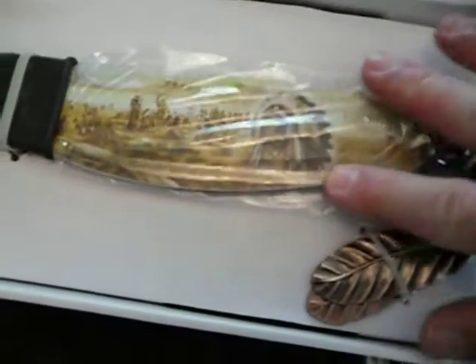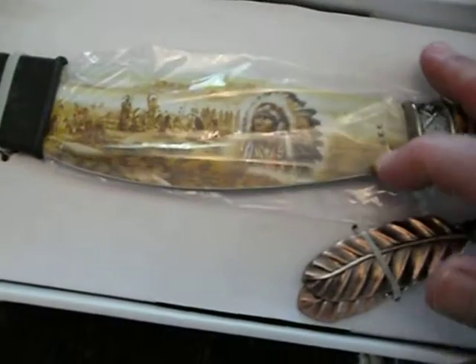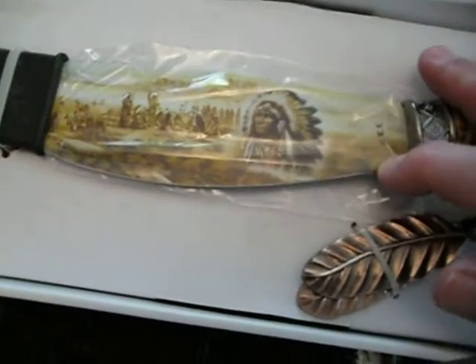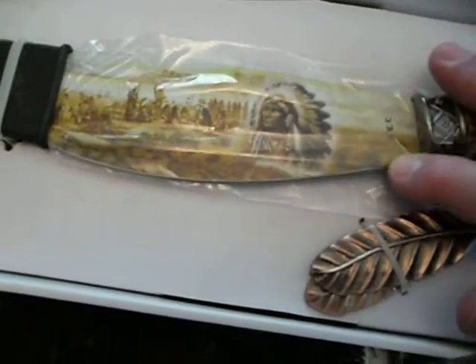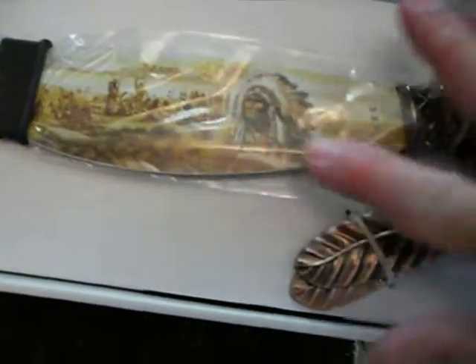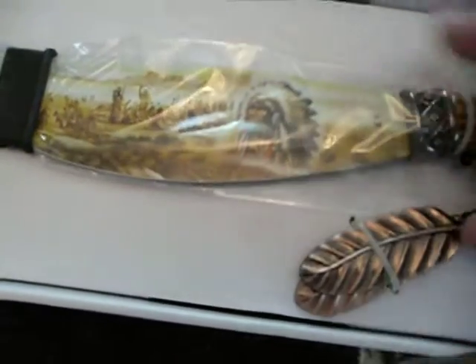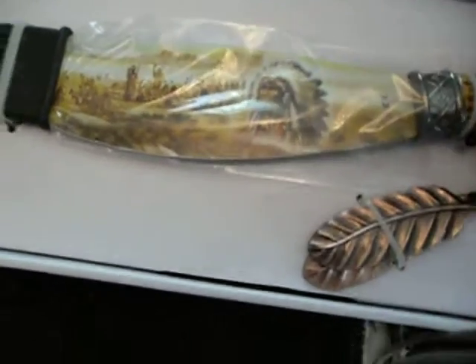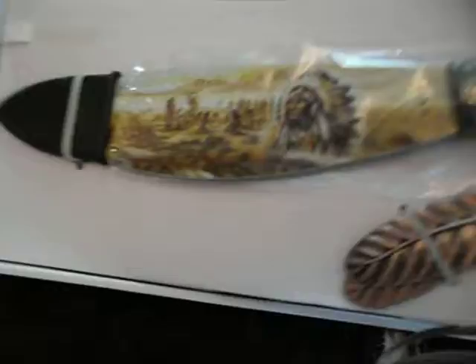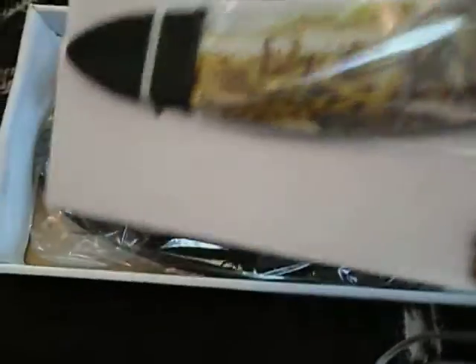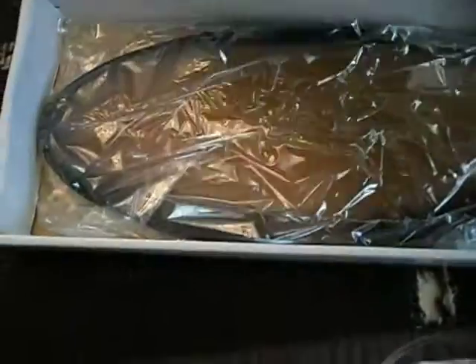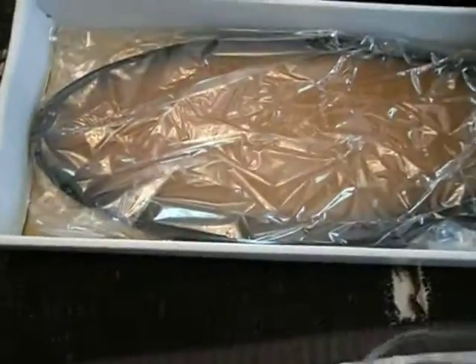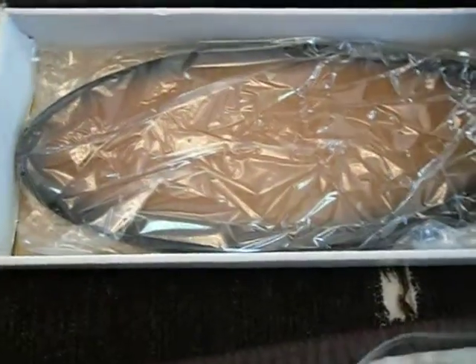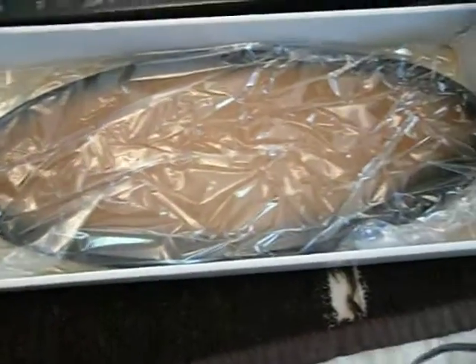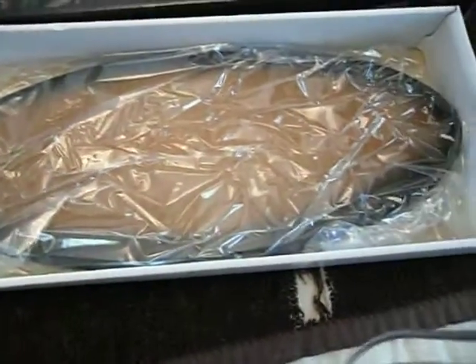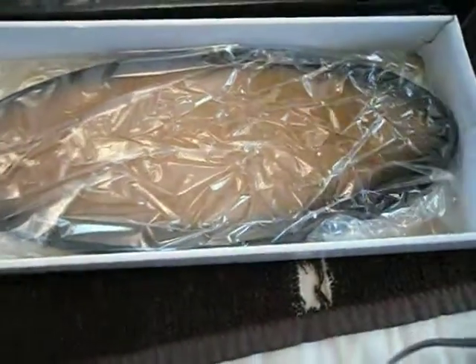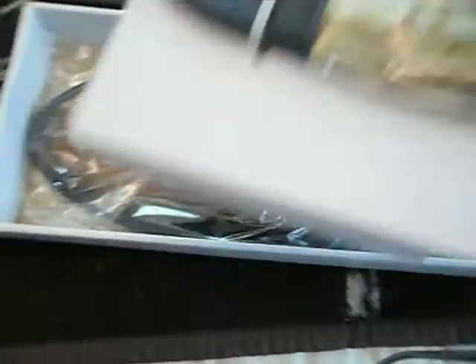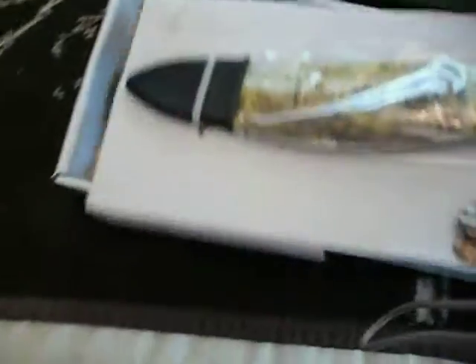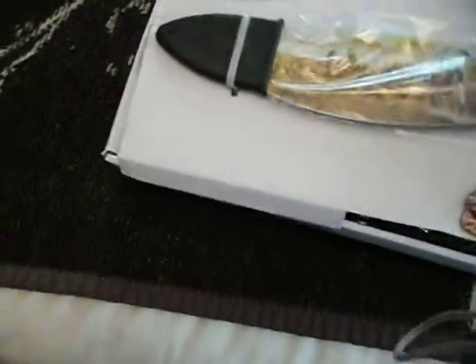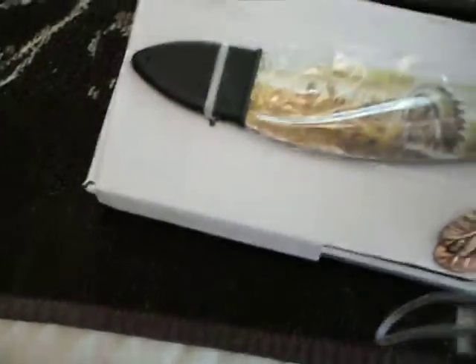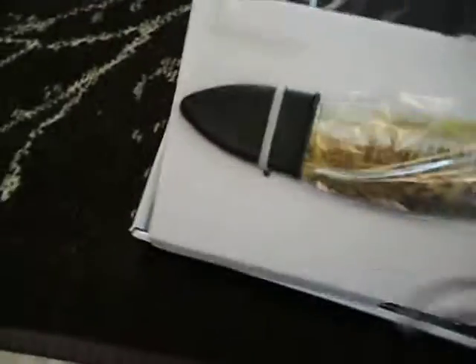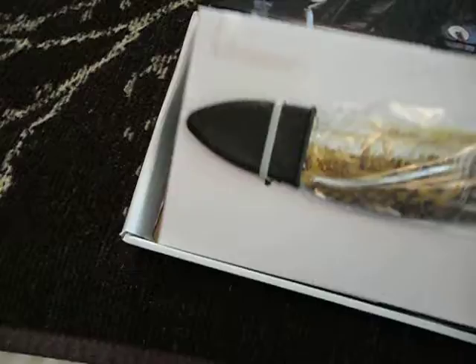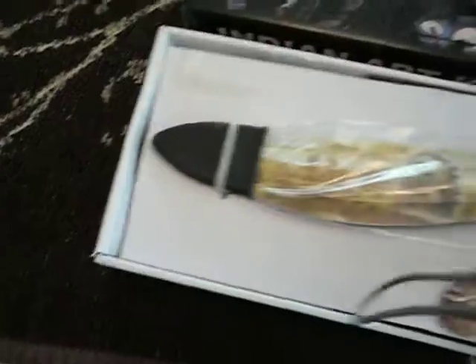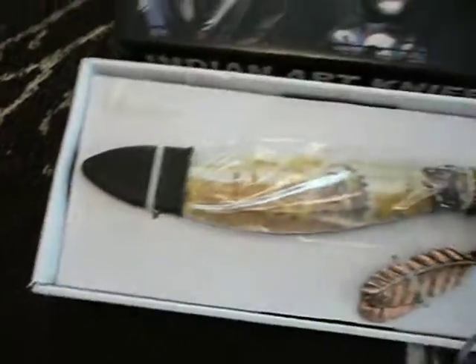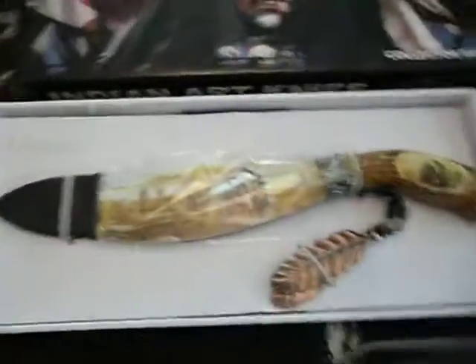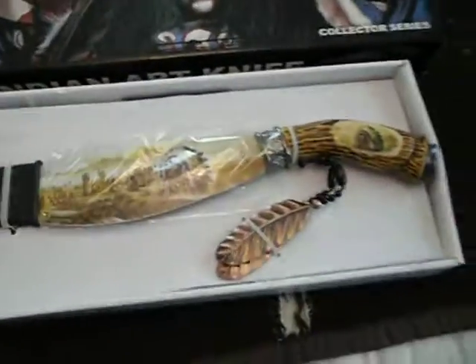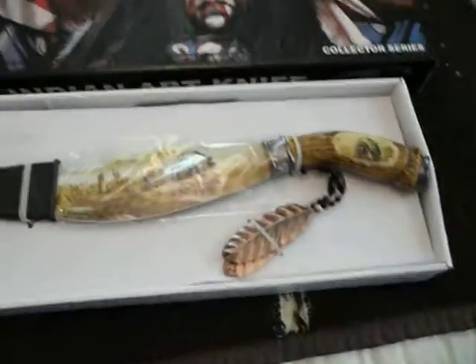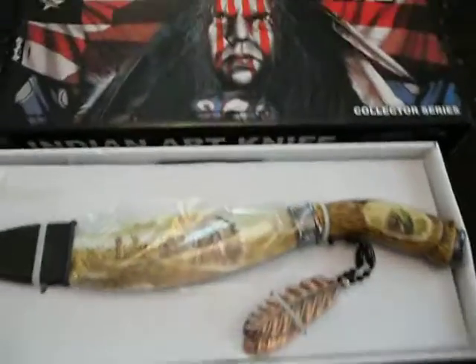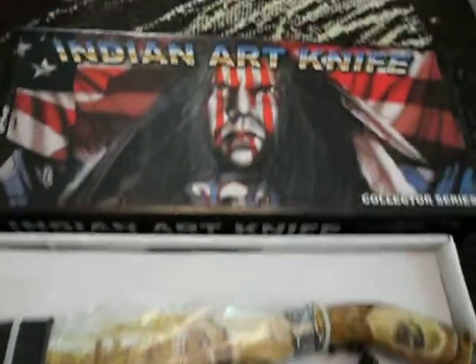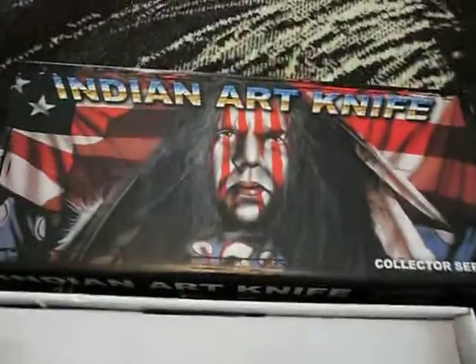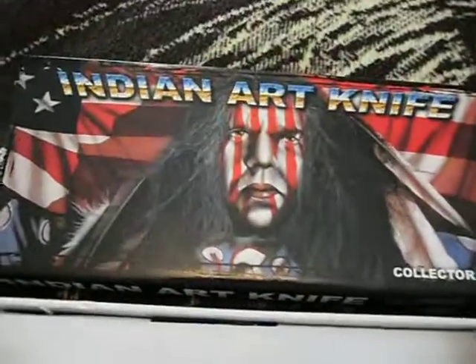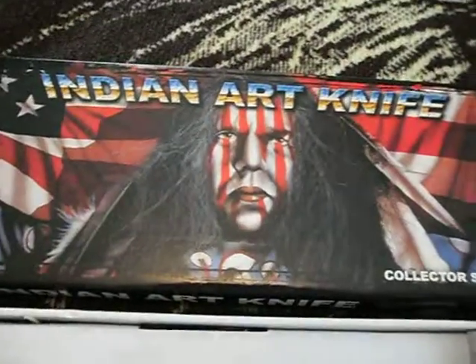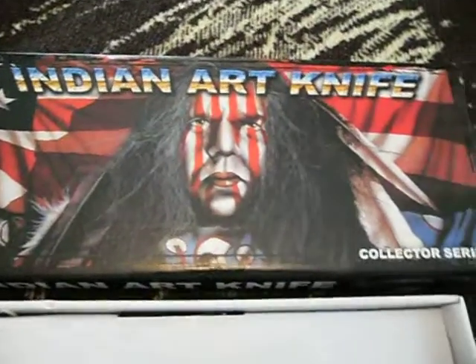I don't want to take it out of the plastic, so it's ready to hang. It comes with a plaque to hang on the wall. Like I said, pretty inexpensive but pretty cool — it's called an Indian art knife.